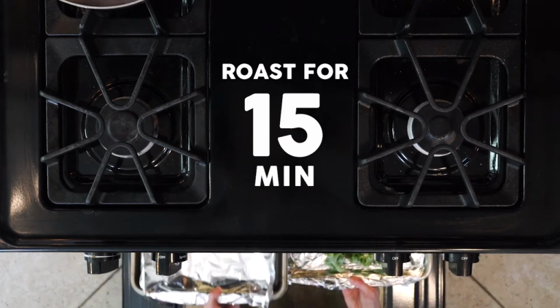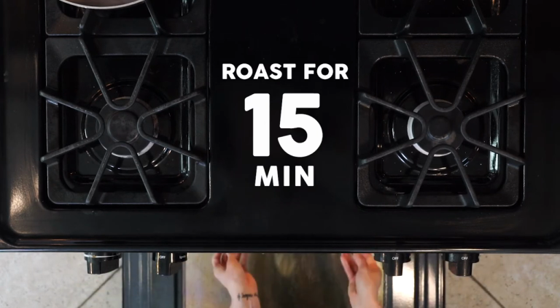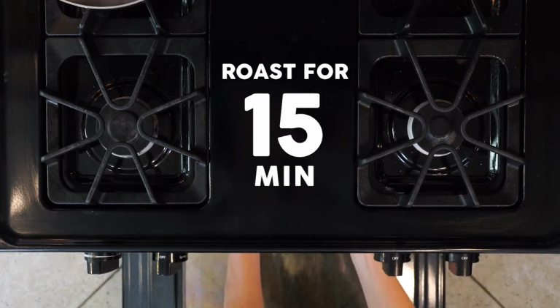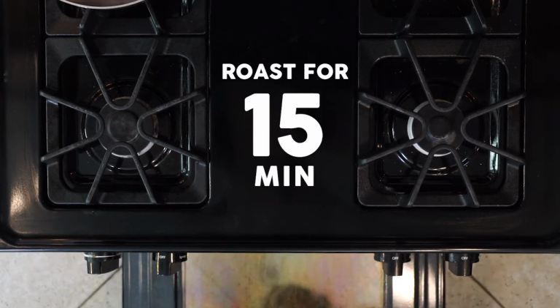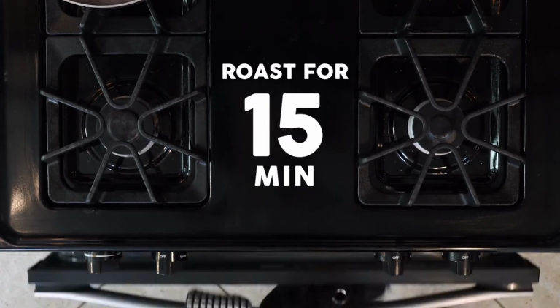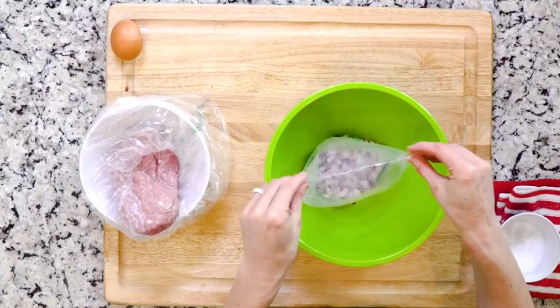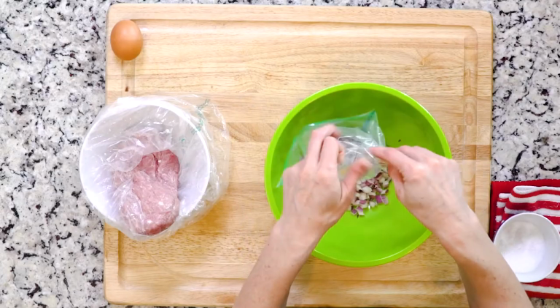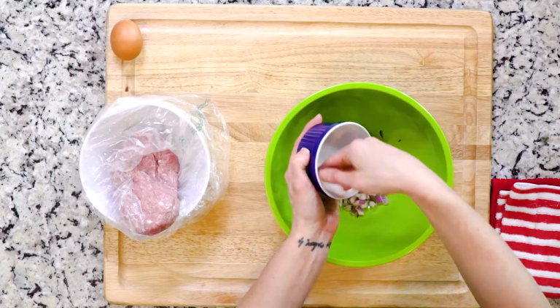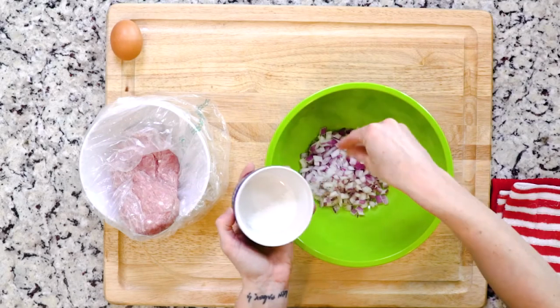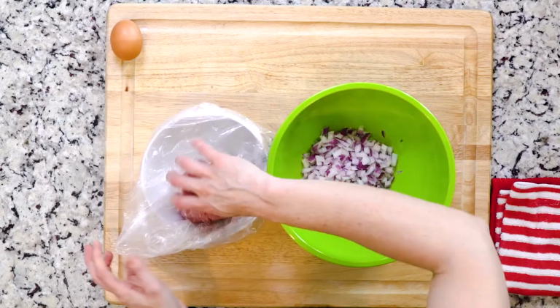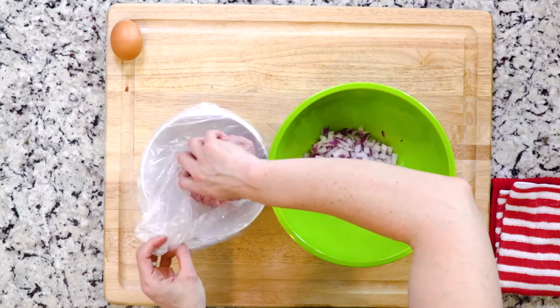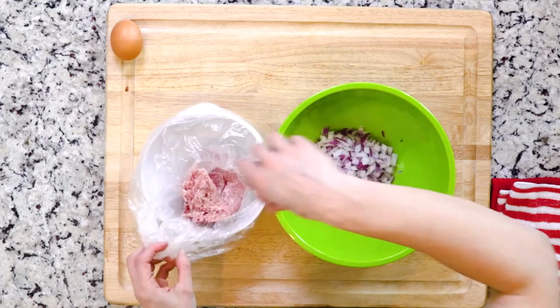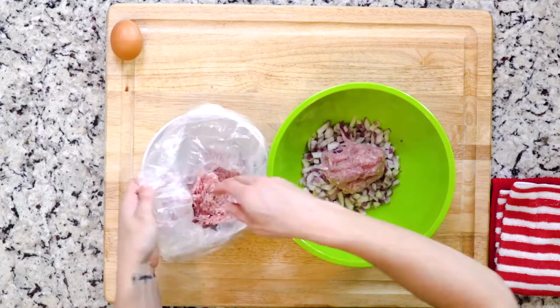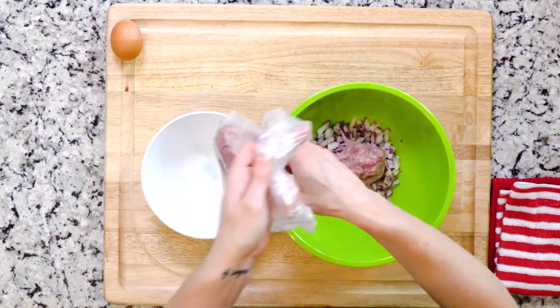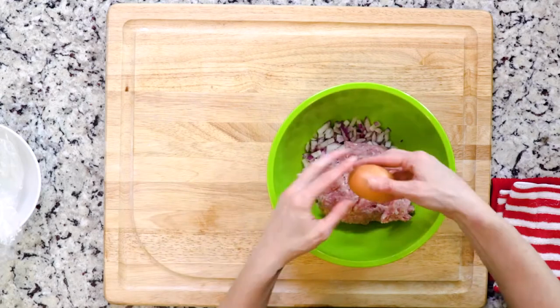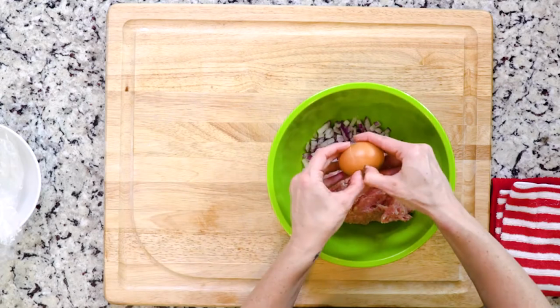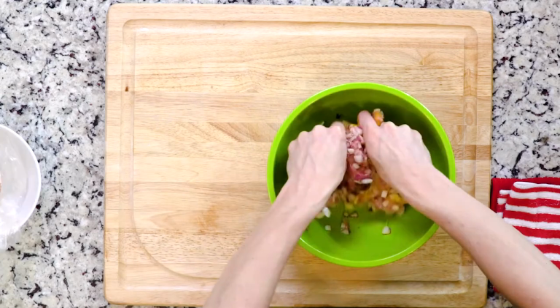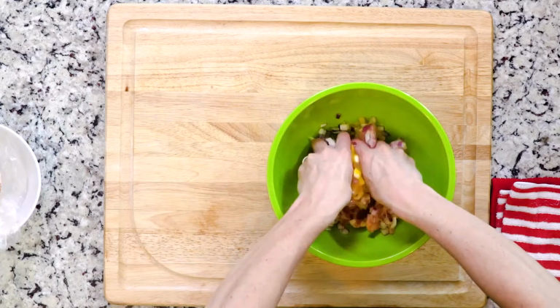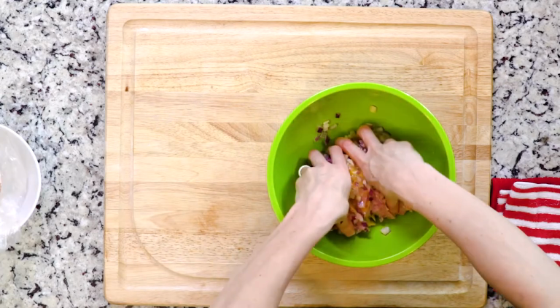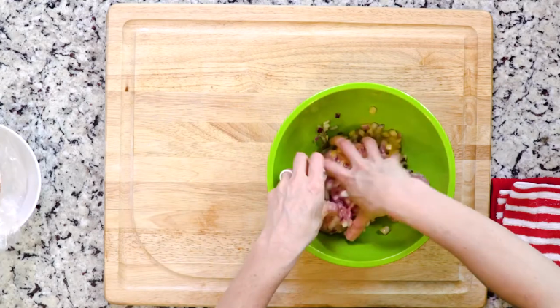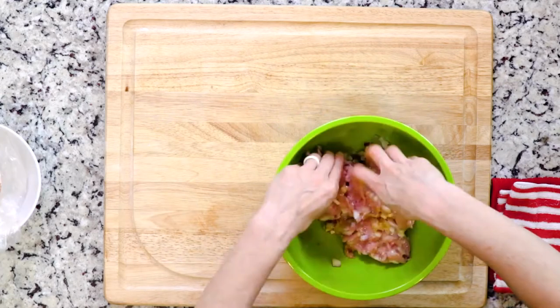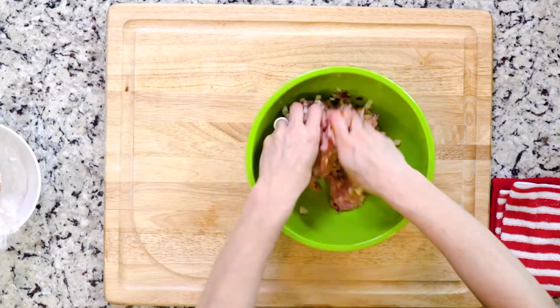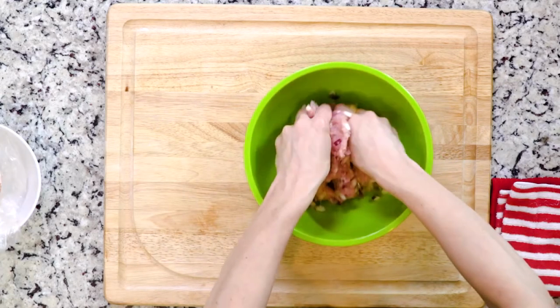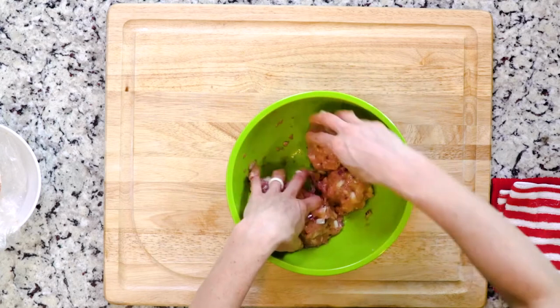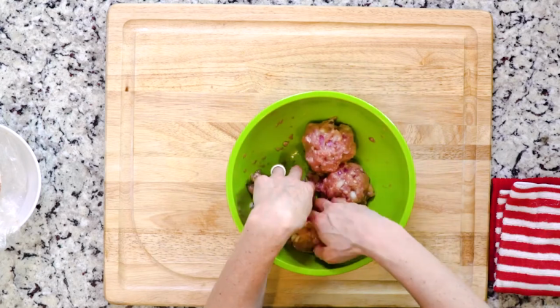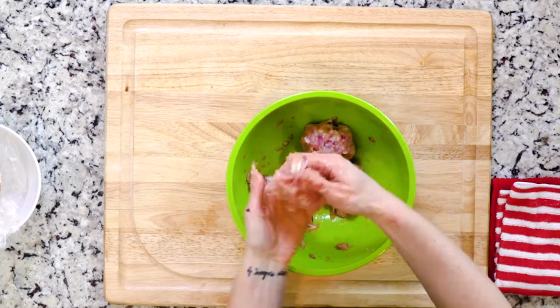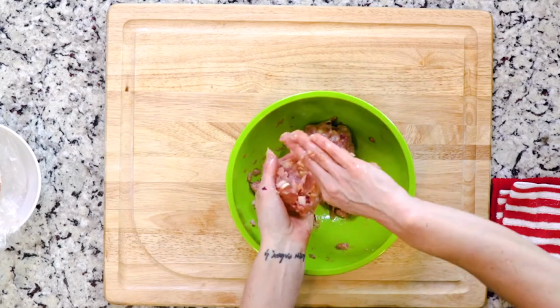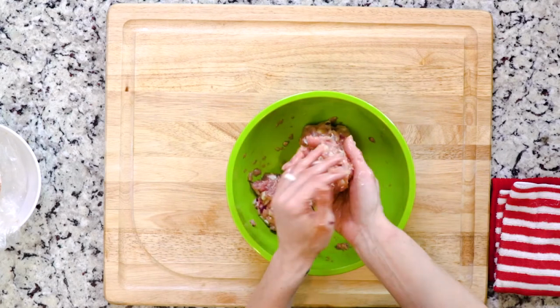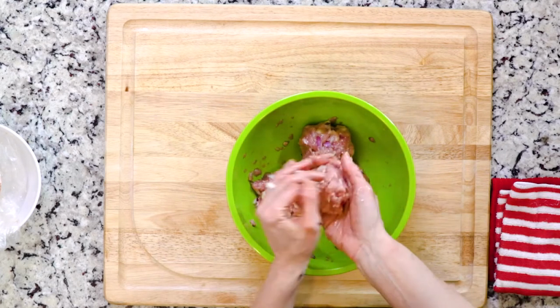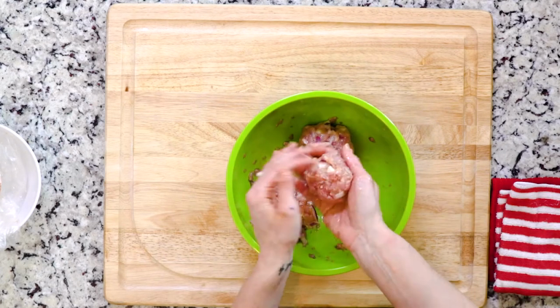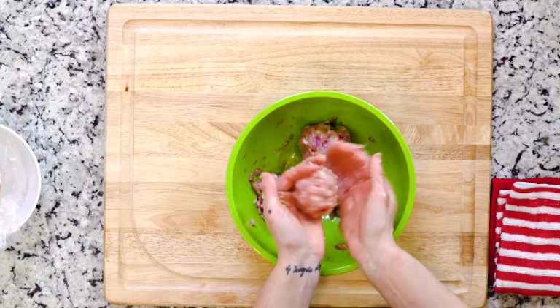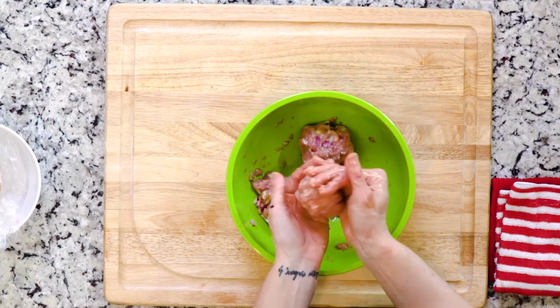While the pineapple and kale are roasting, mix the ground turkey, diced onion, egg, and a little salt together in a bowl until fully combined. Then you'll form small balls, about a quarter cup's worth, which should make around four.